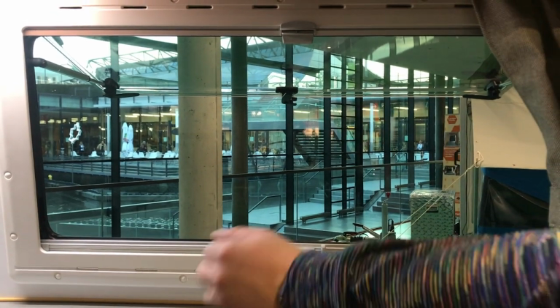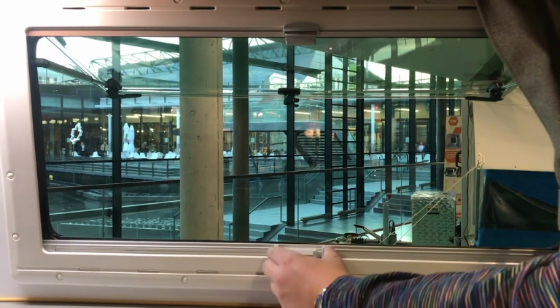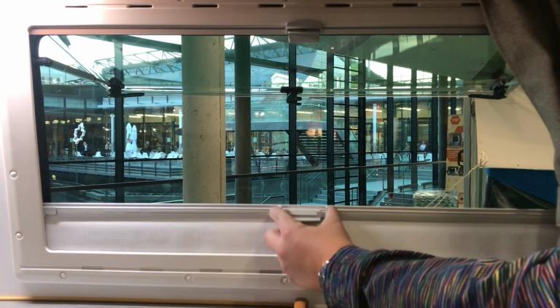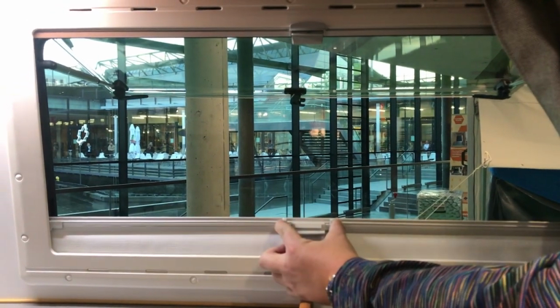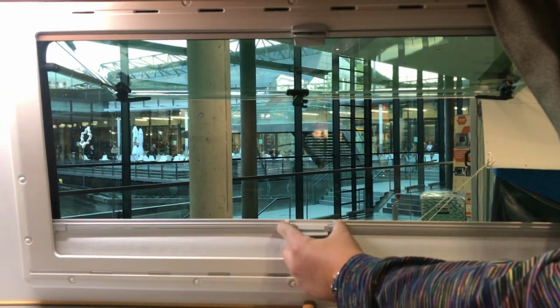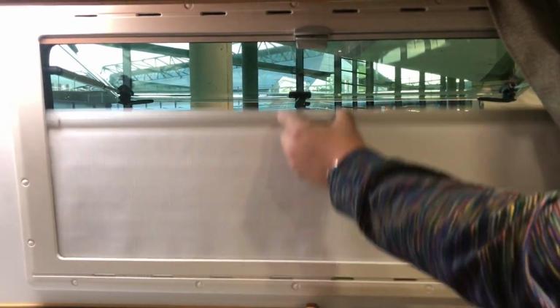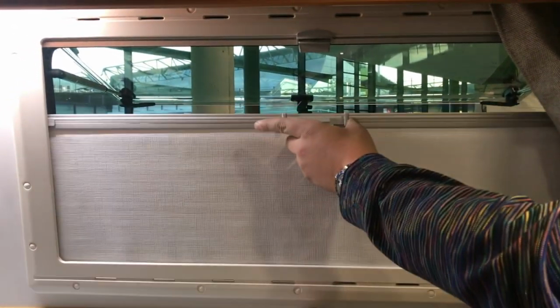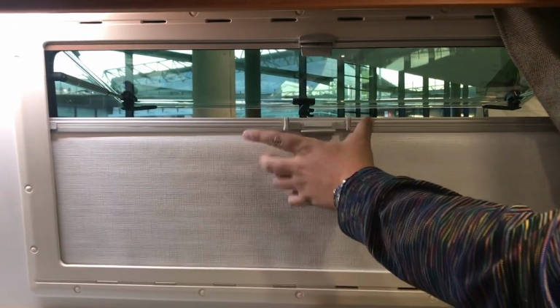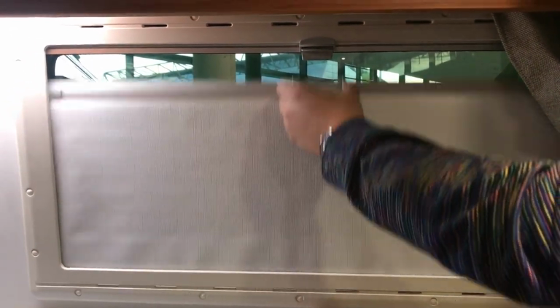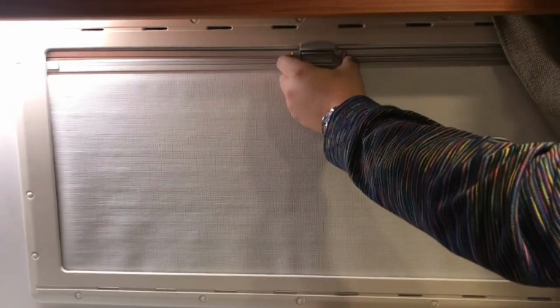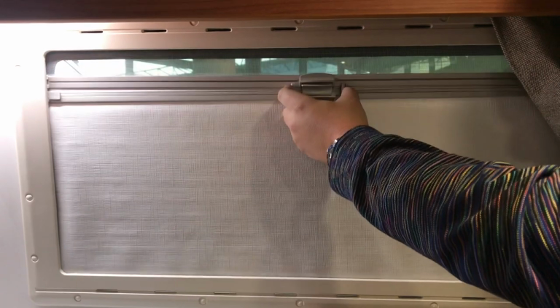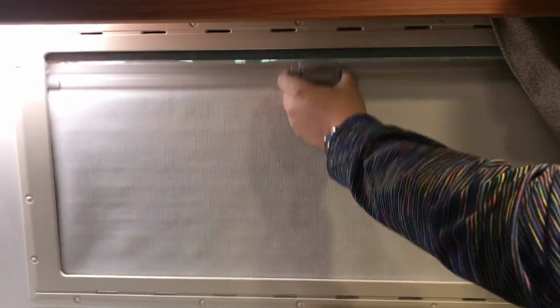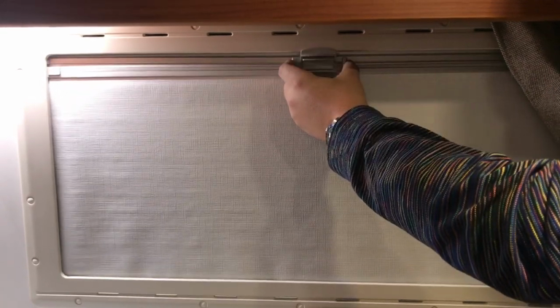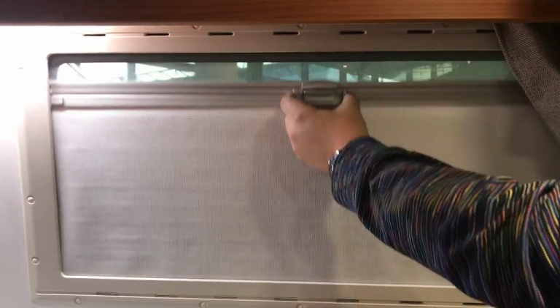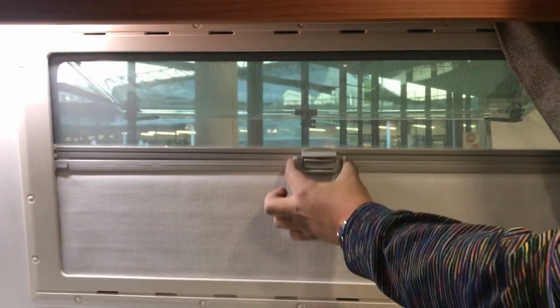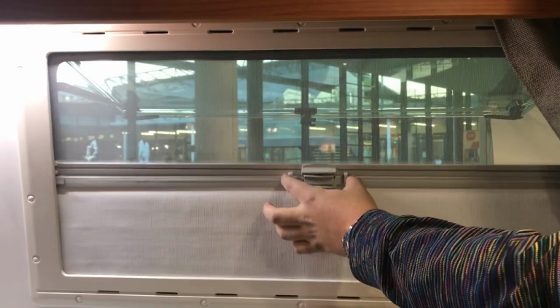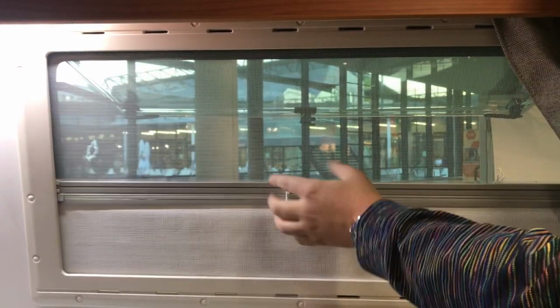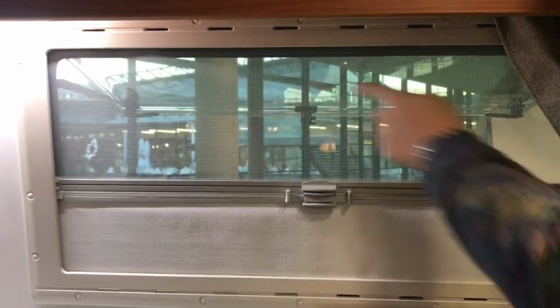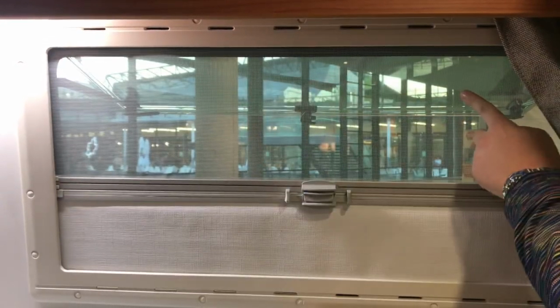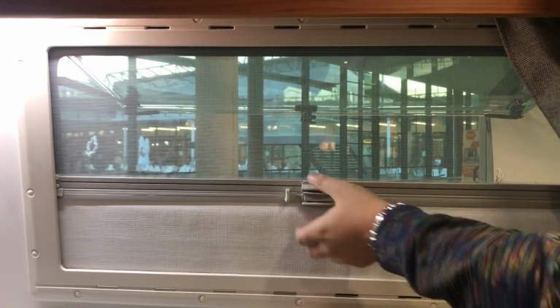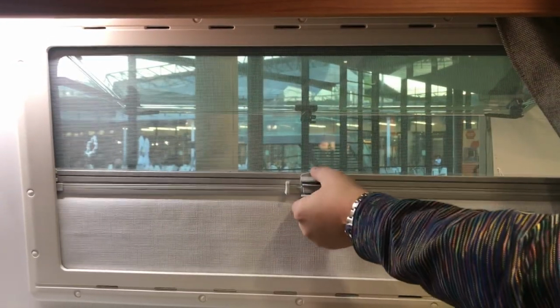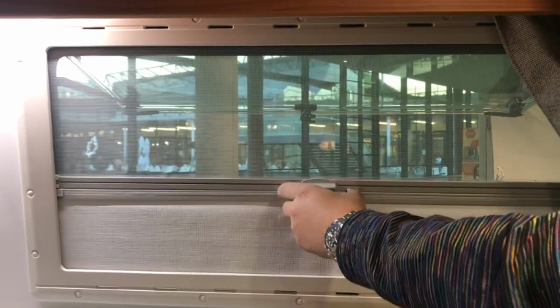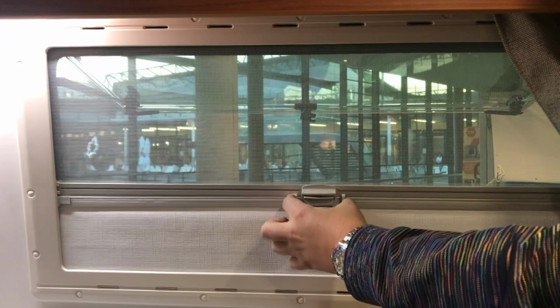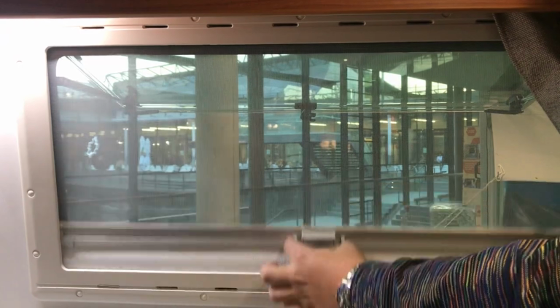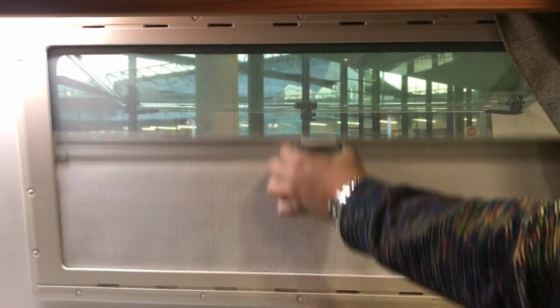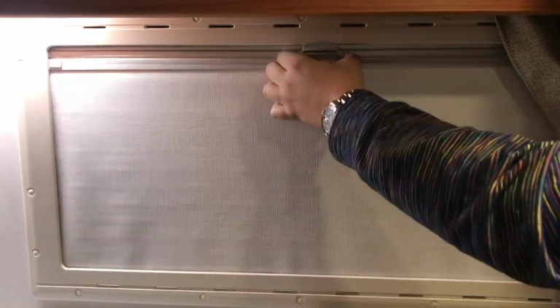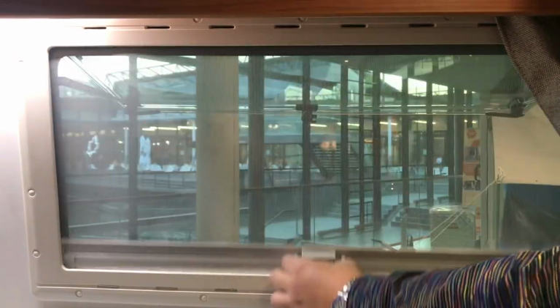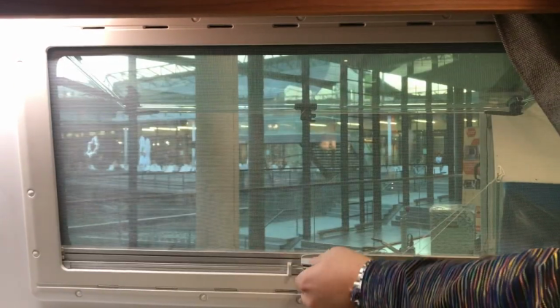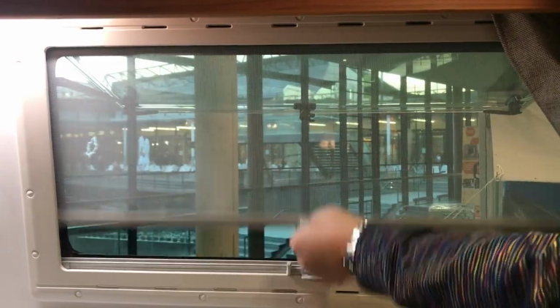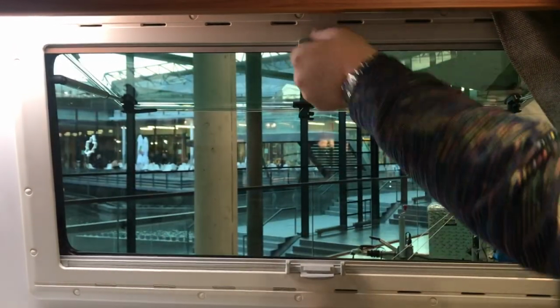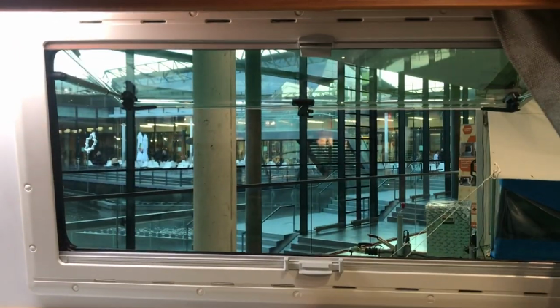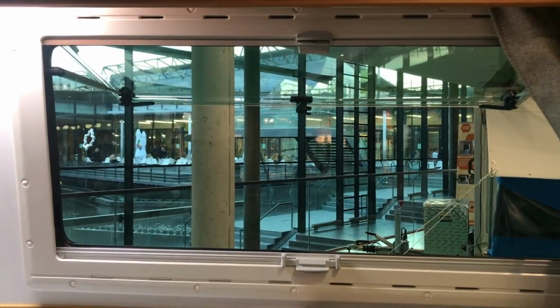You've also got your black oak blinds which can stop anywhere you want — up to the top, down to the bottom. And then you've got your fly screens, which if you squeeze it in, it's as simple as that.